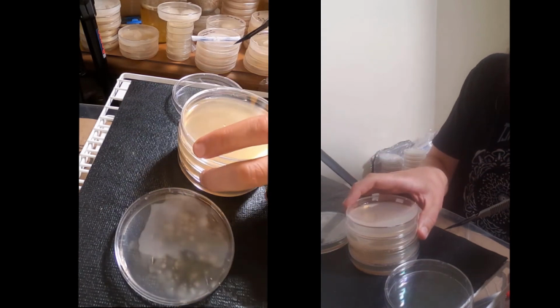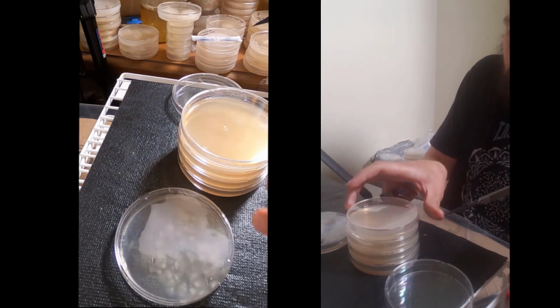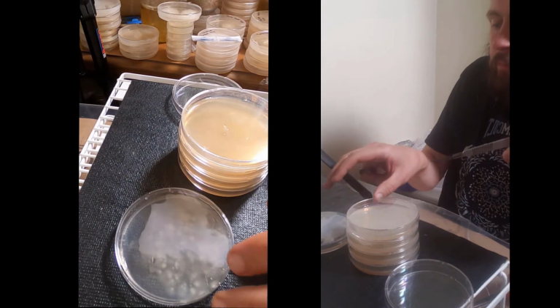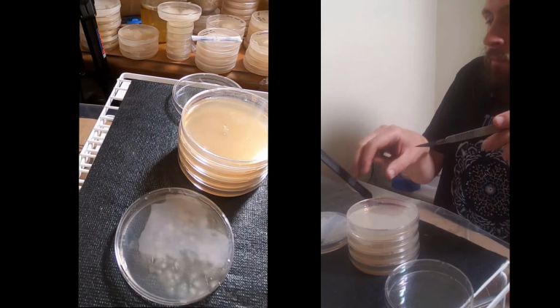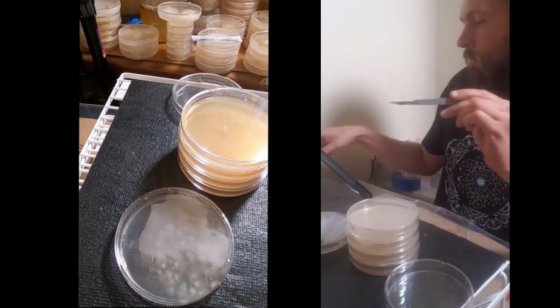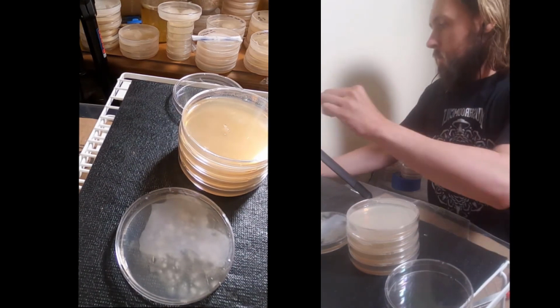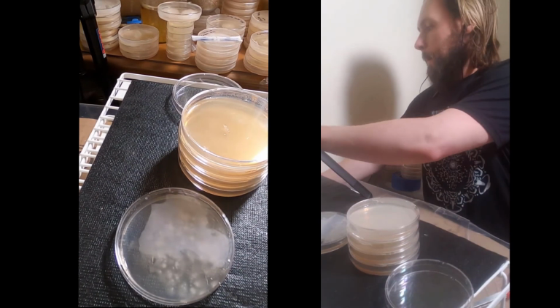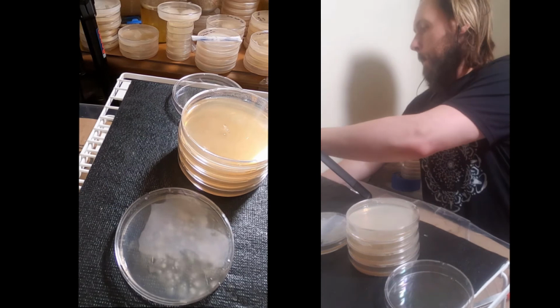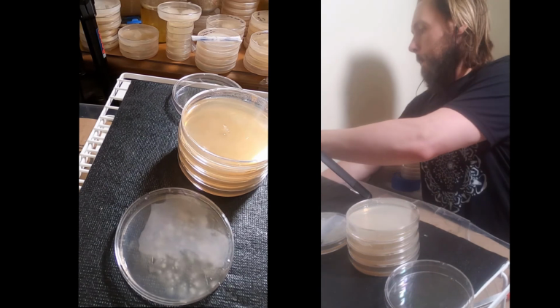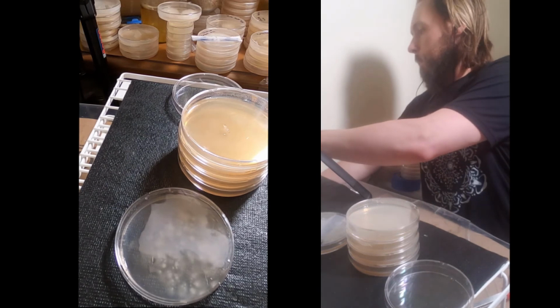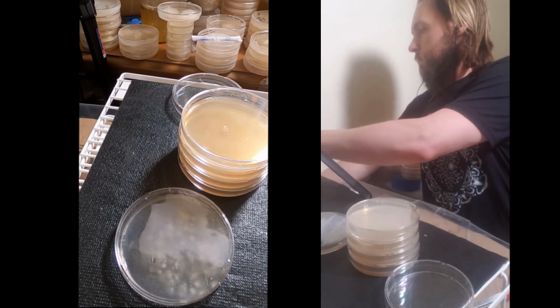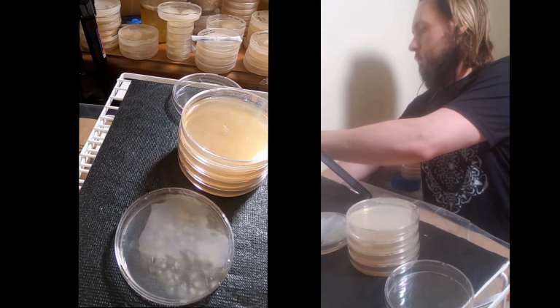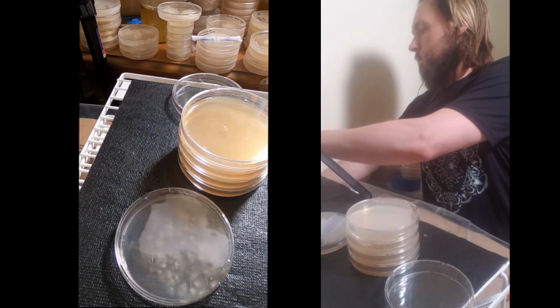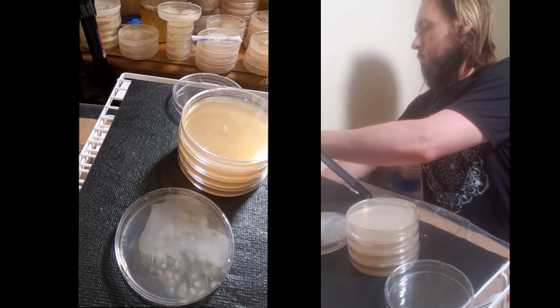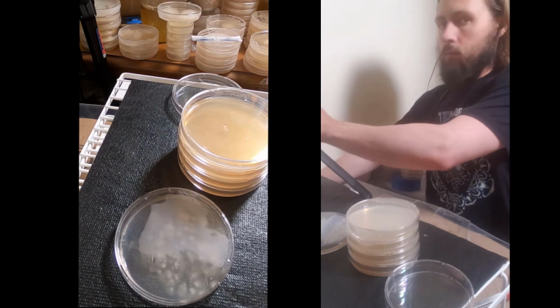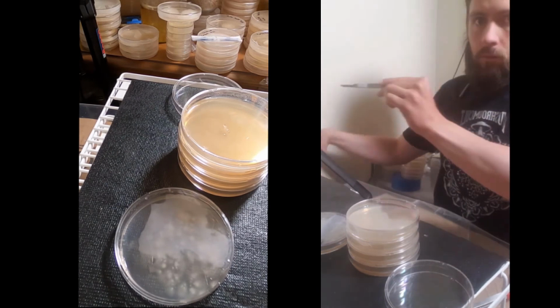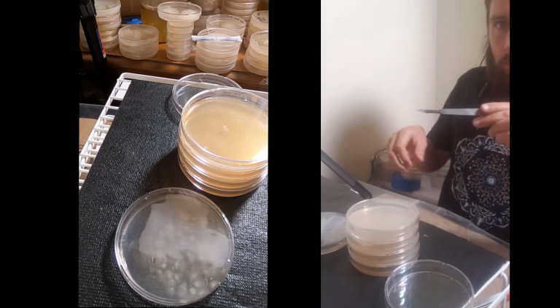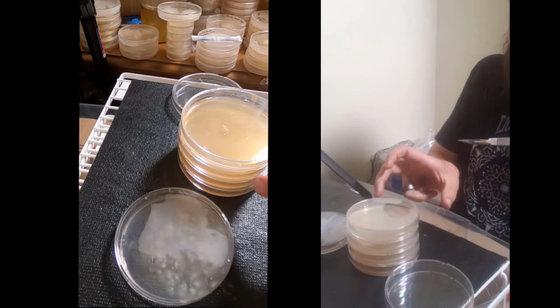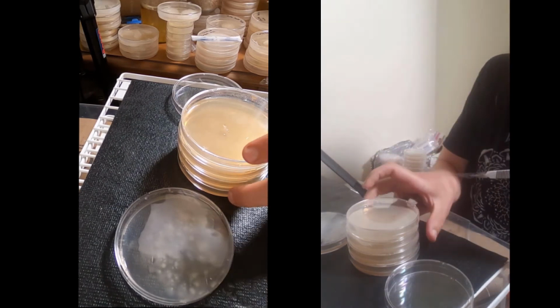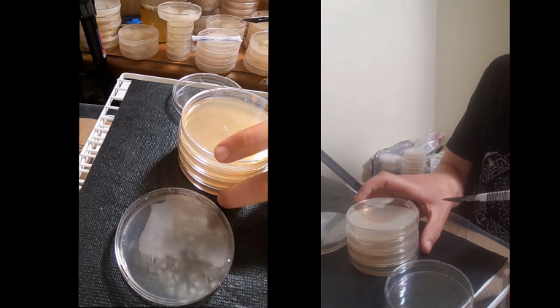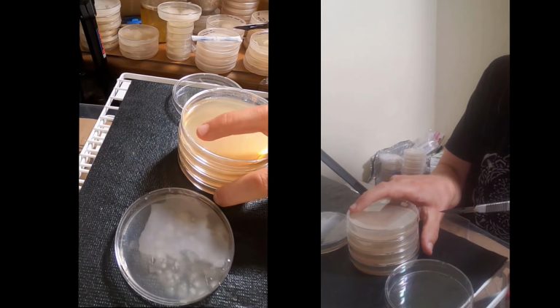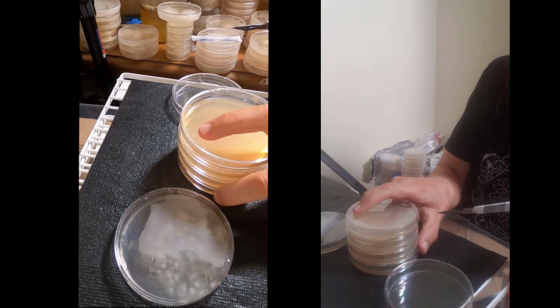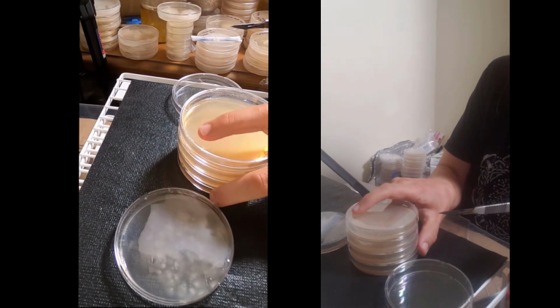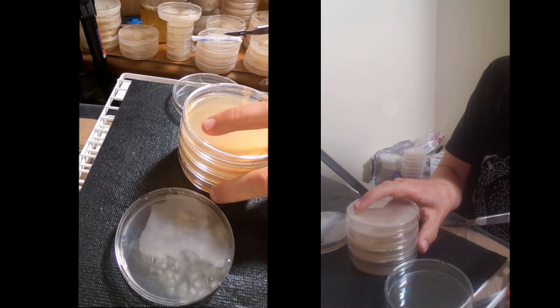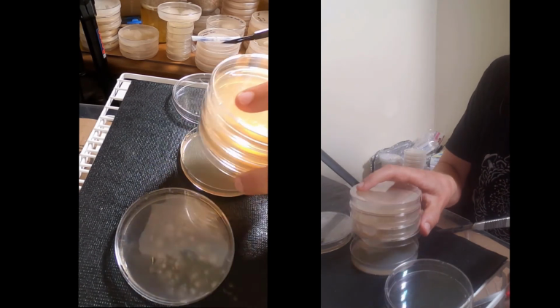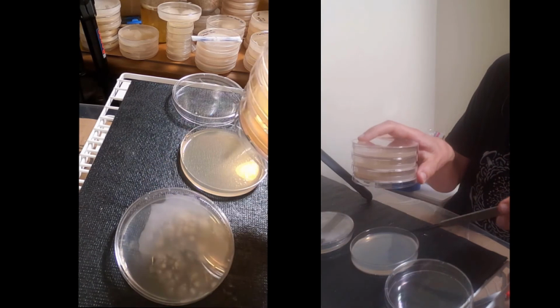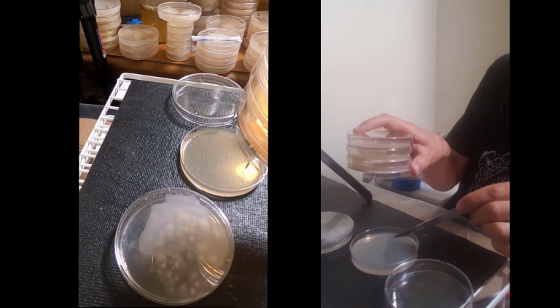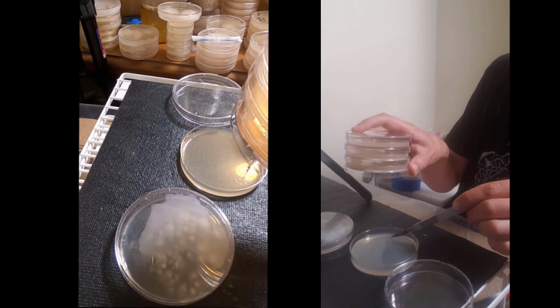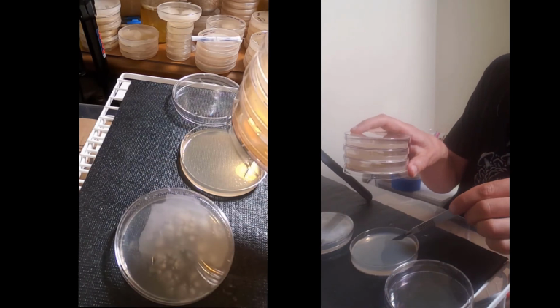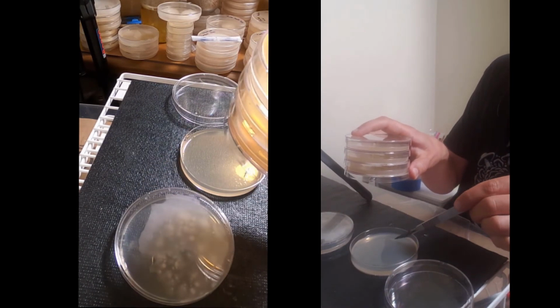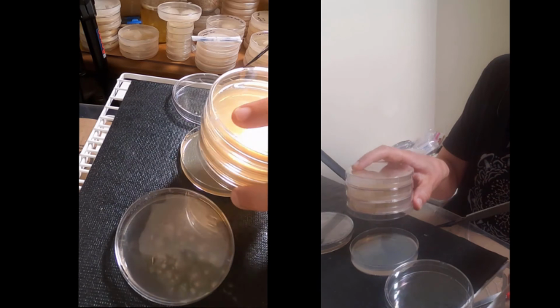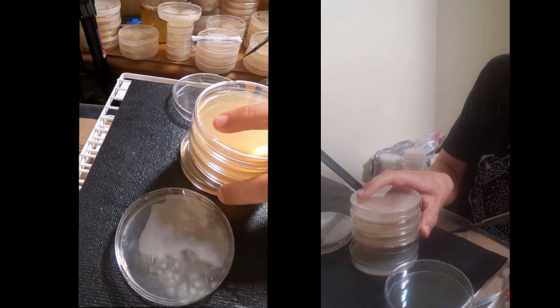I'll flame my blade again and go back to the initial spore inoculation plate, looking for an easily accessed leading edge after I cool my blade in the clean receiving plate.